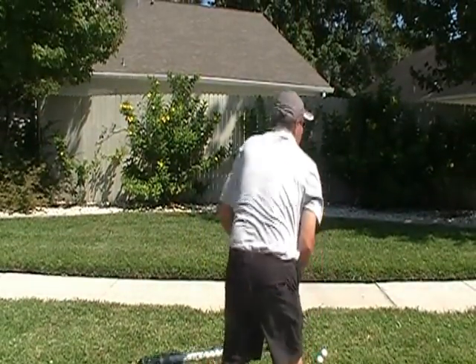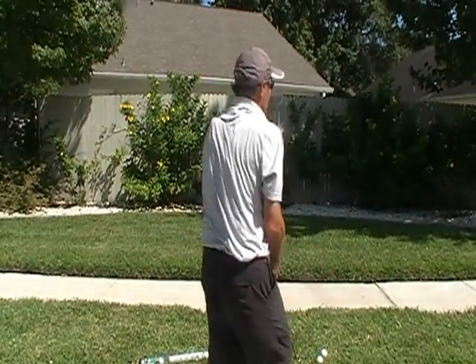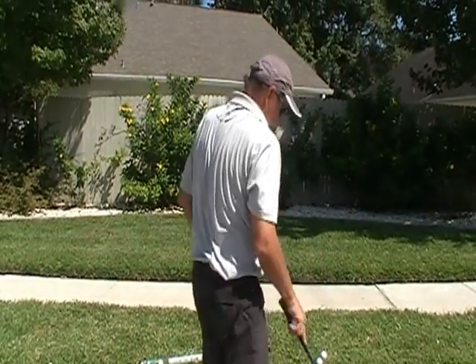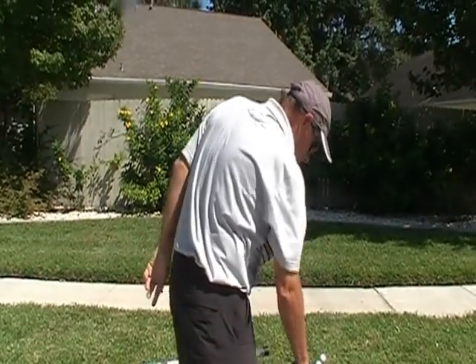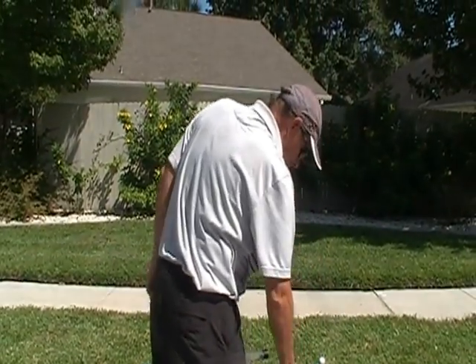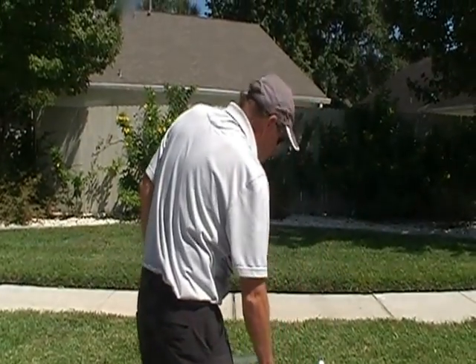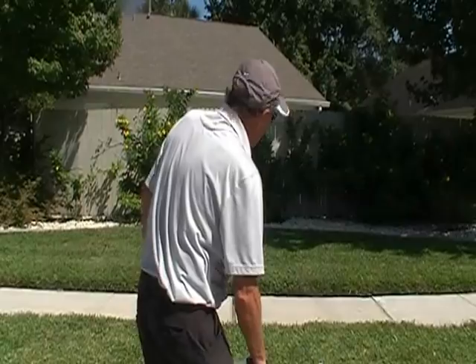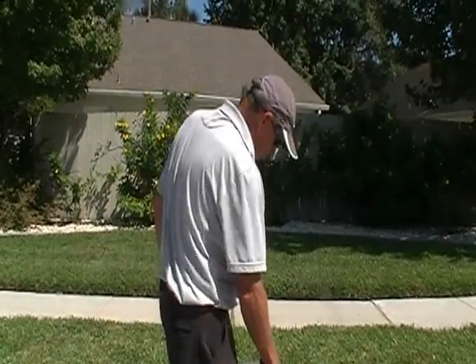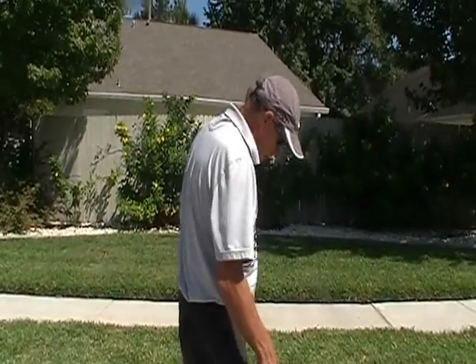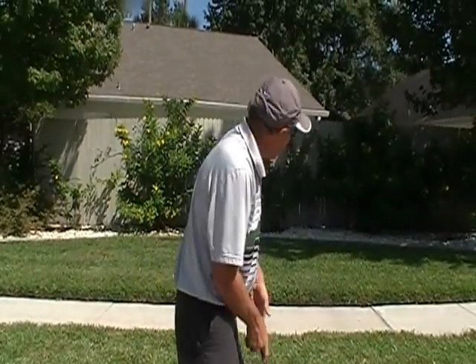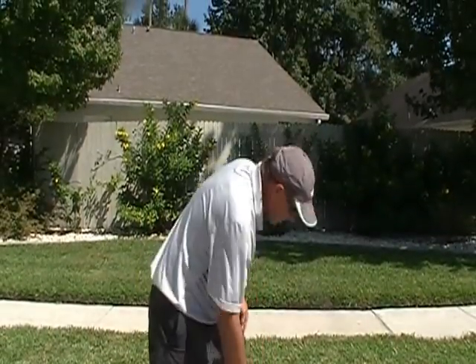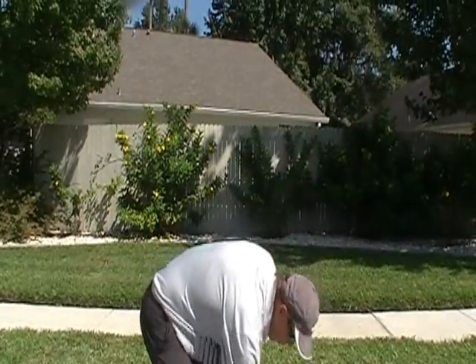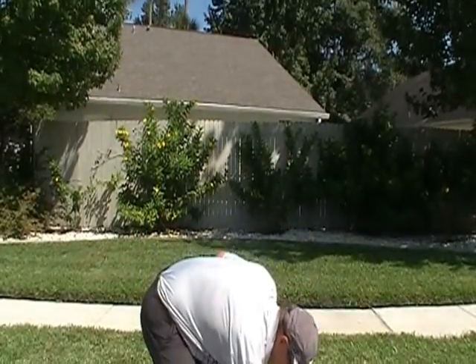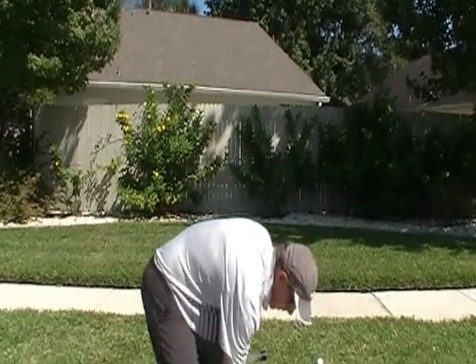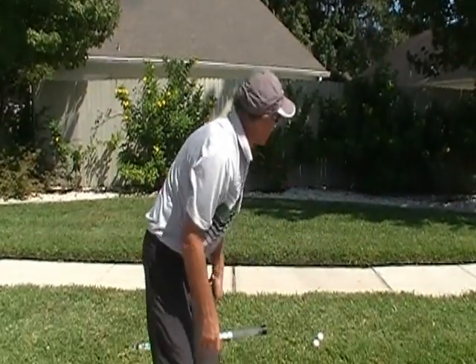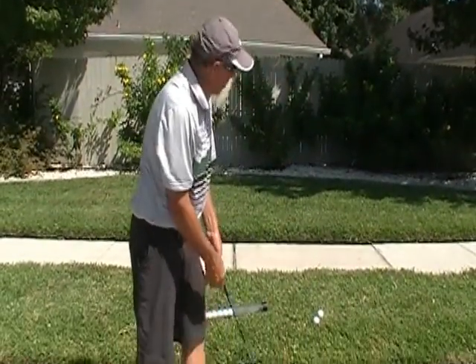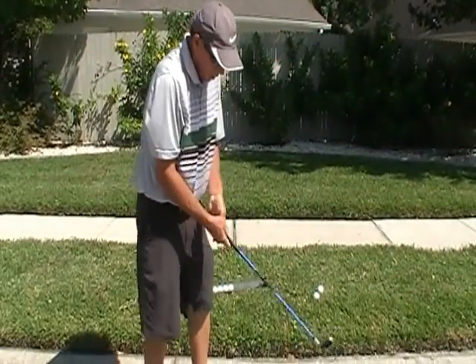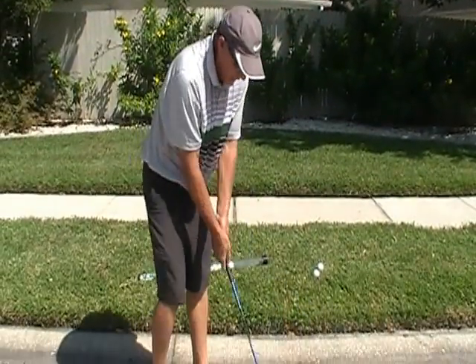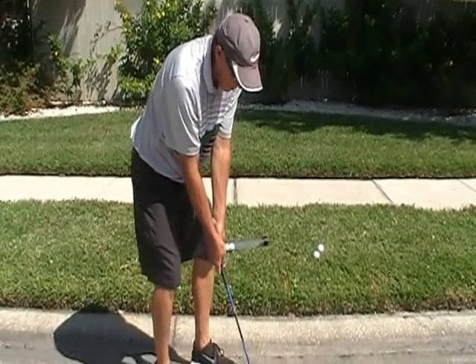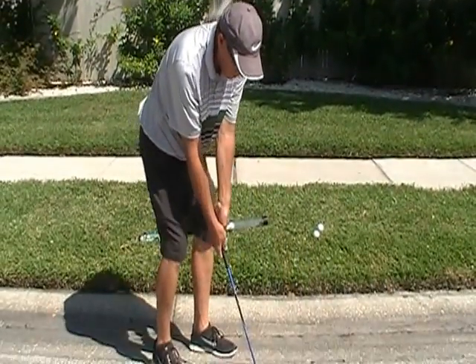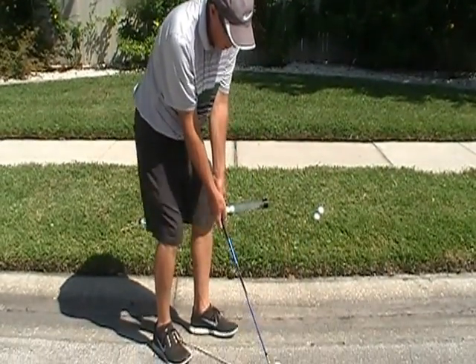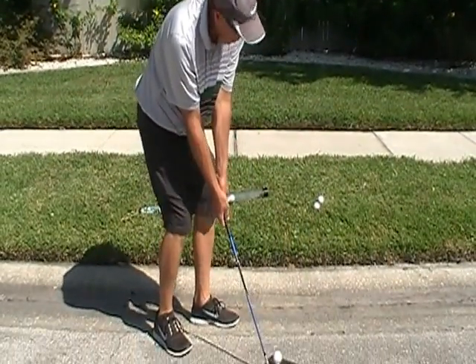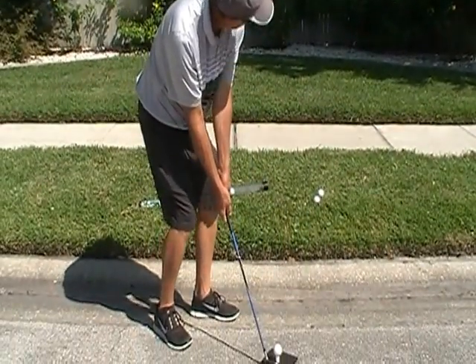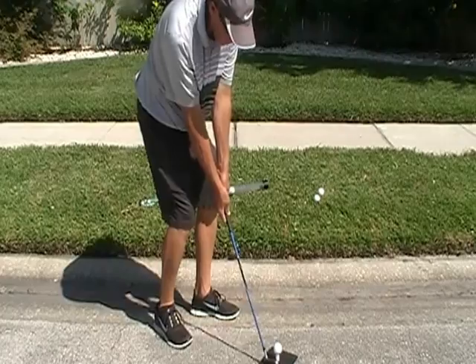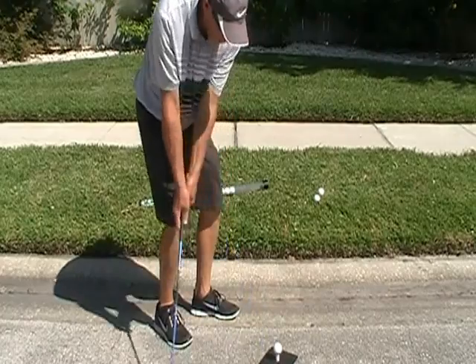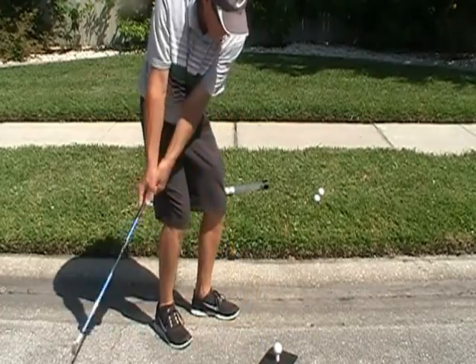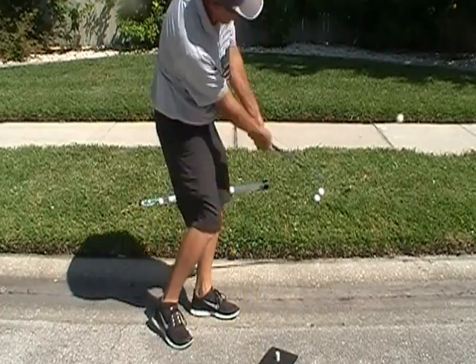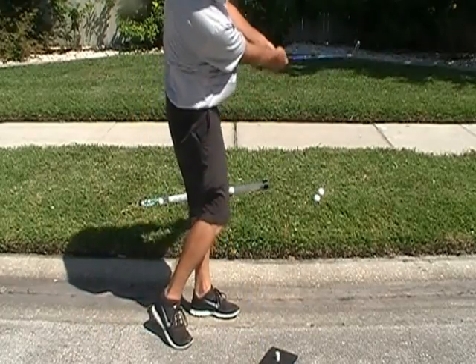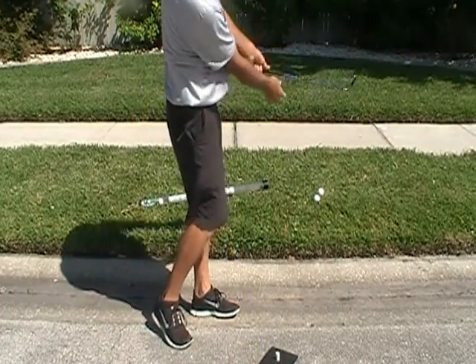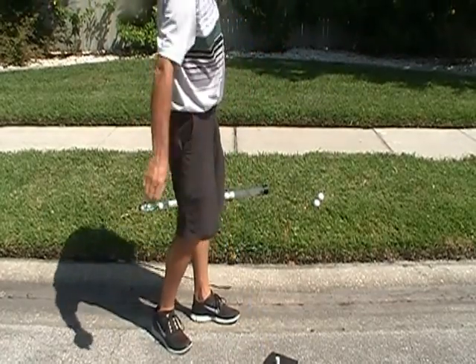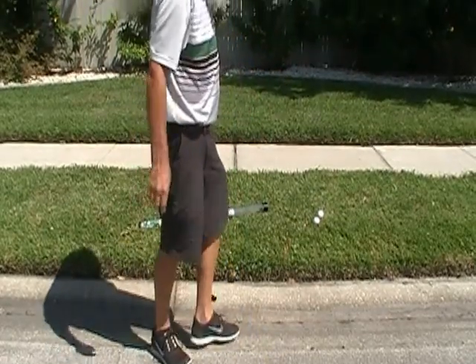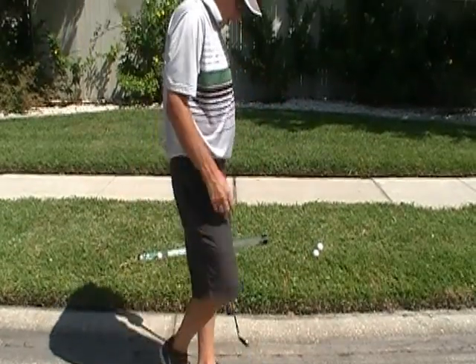I see another target over here, another tree. So I'll work on my alignment, work on my aim, get myself in position, and hit another chip shot.